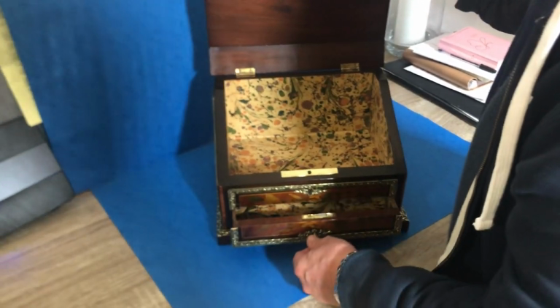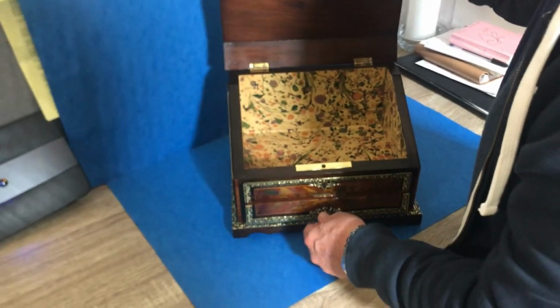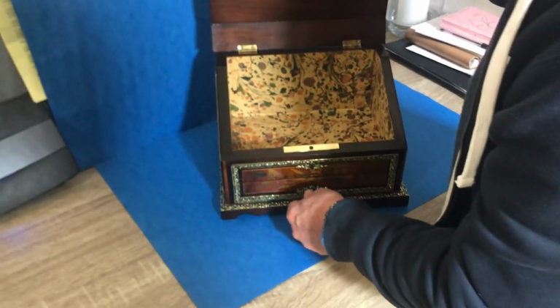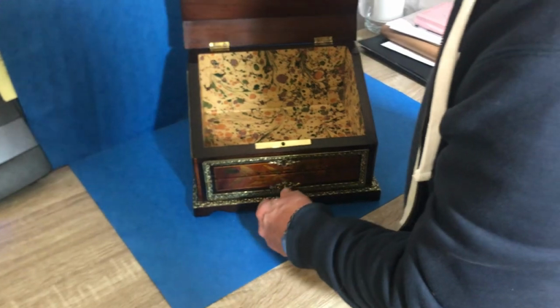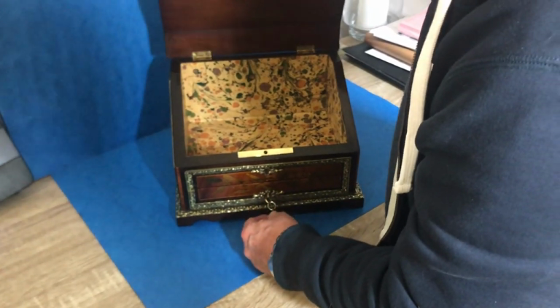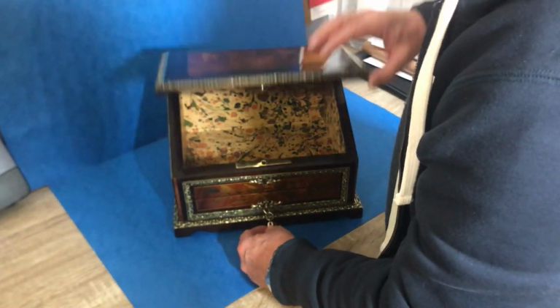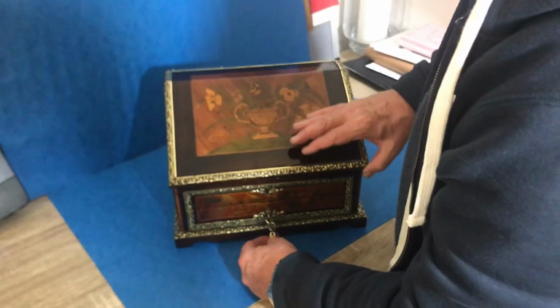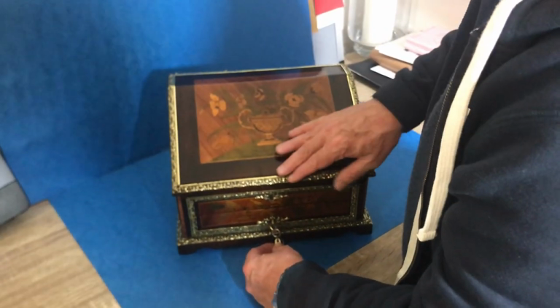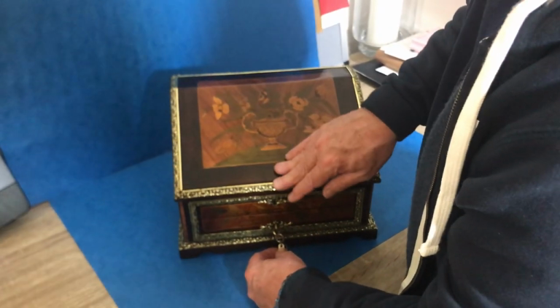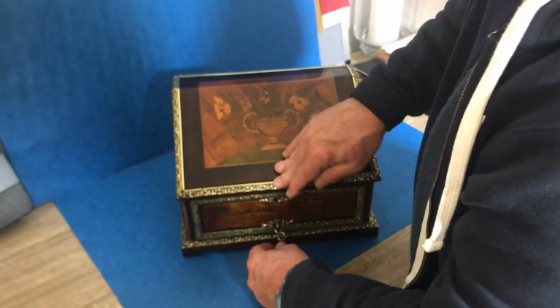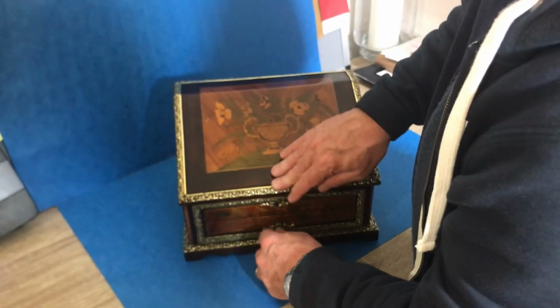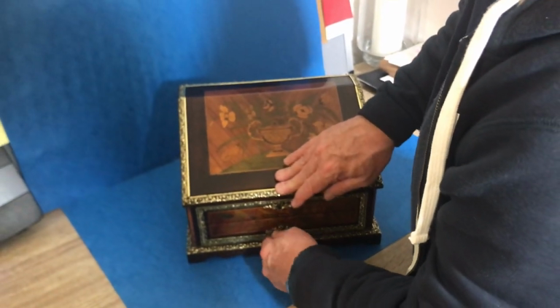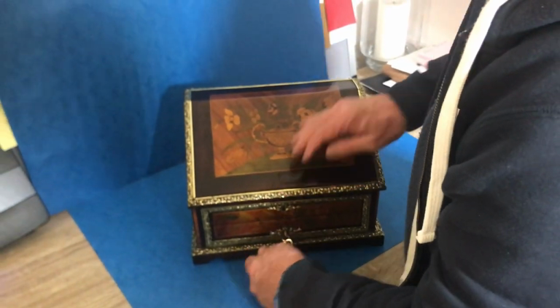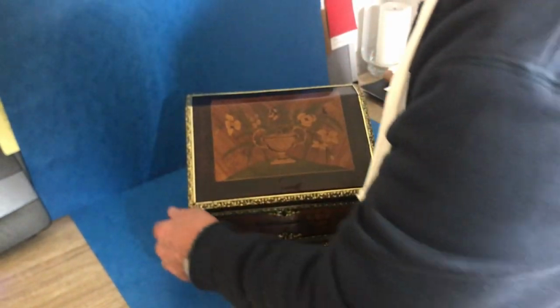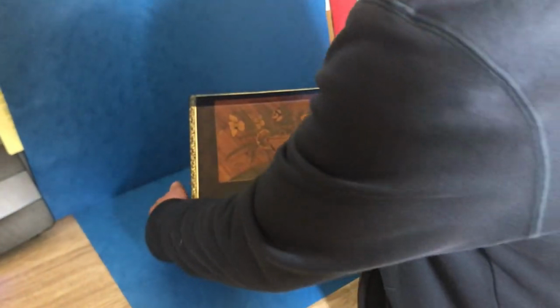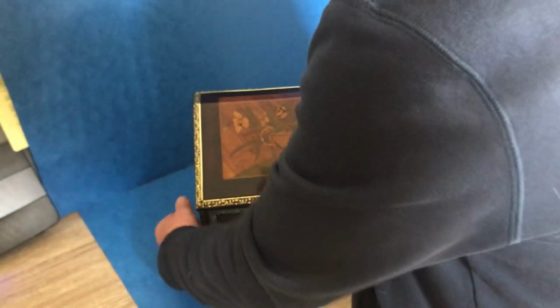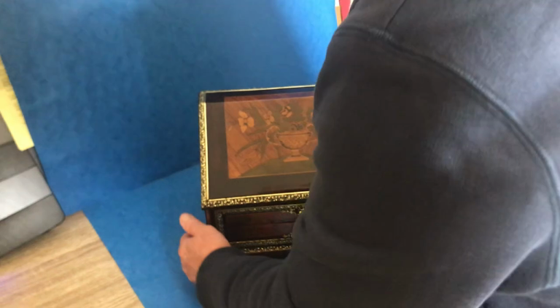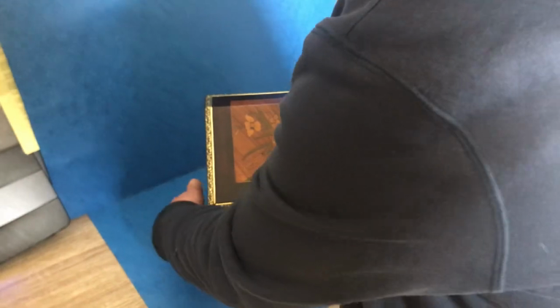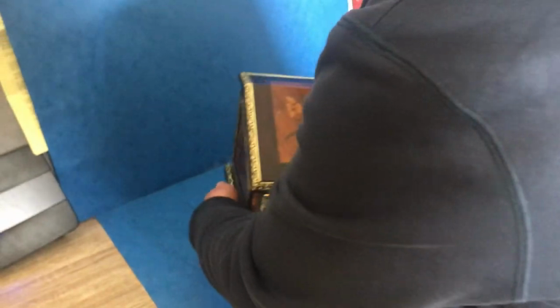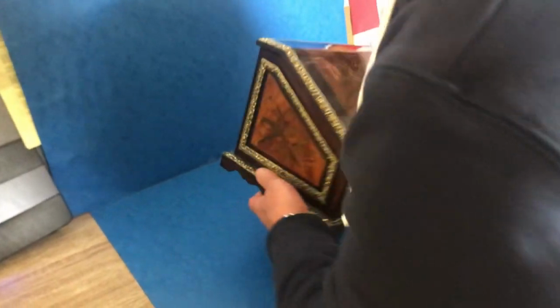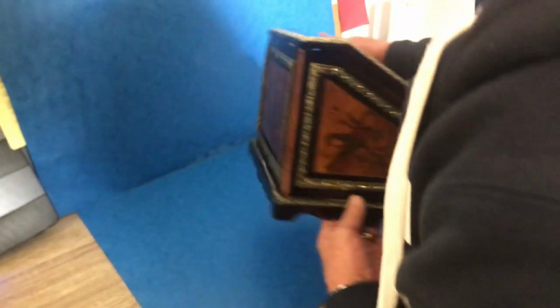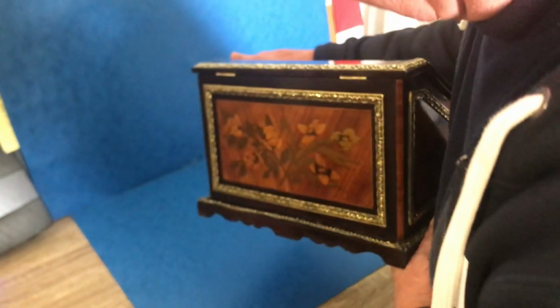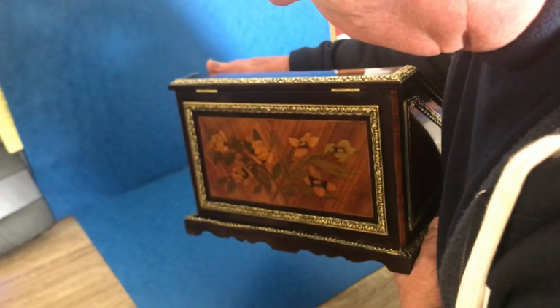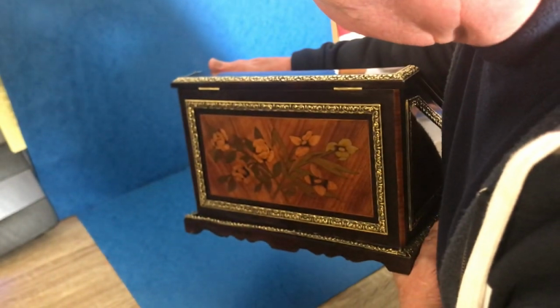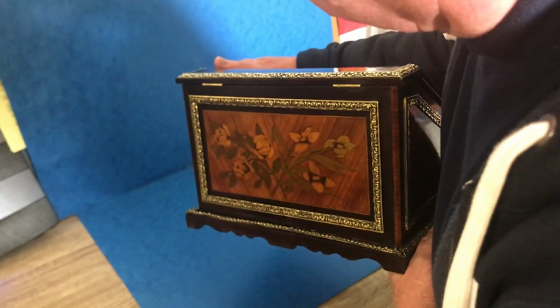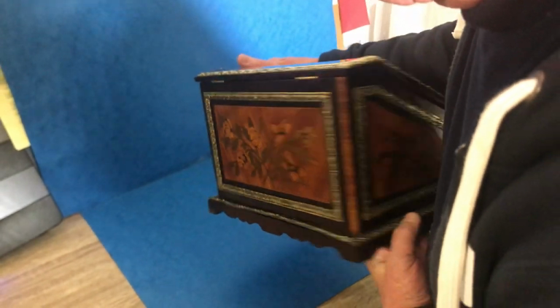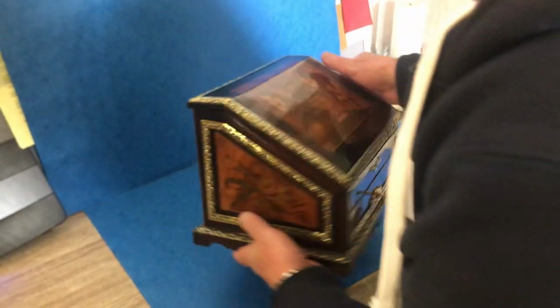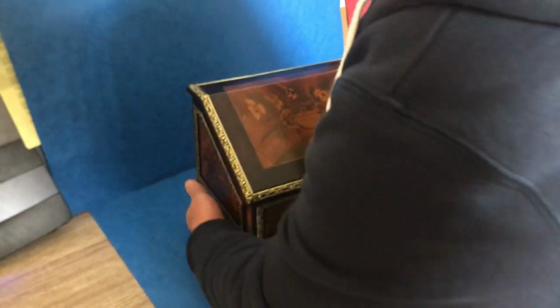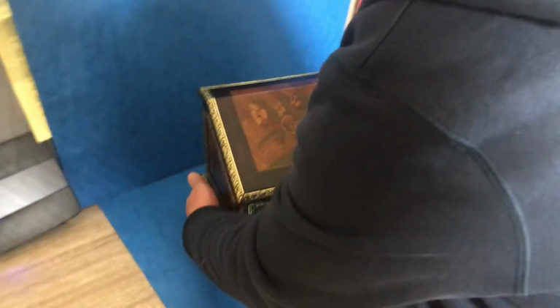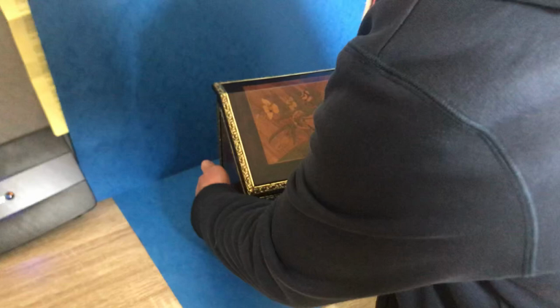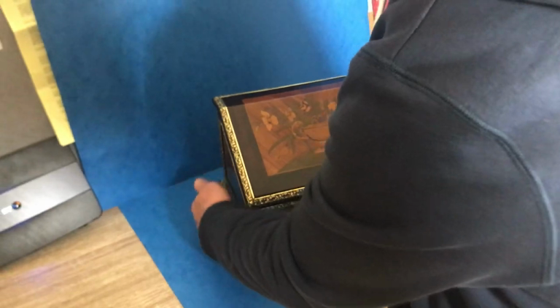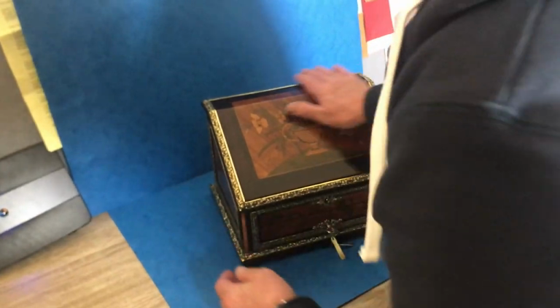All the locks are working perfectly. It really is a fabulous box — super box, beautiful condition. Thank you very much.